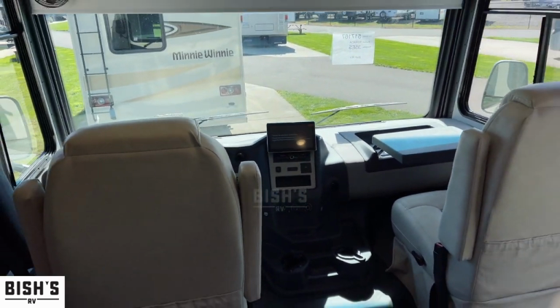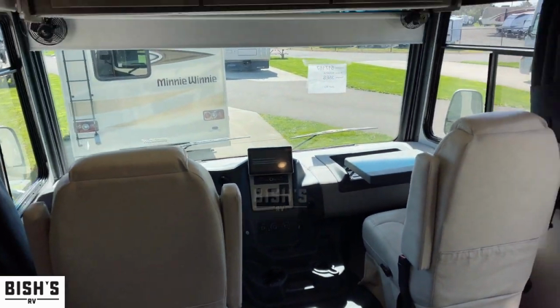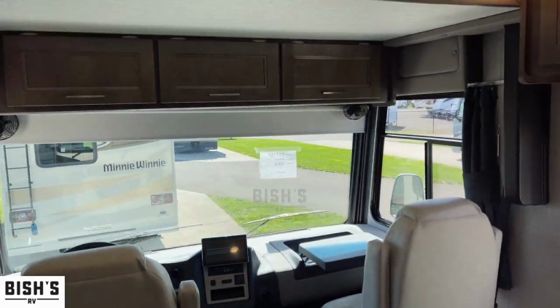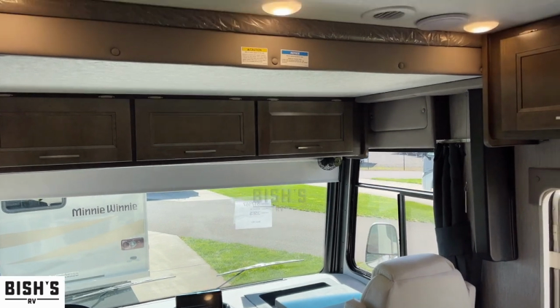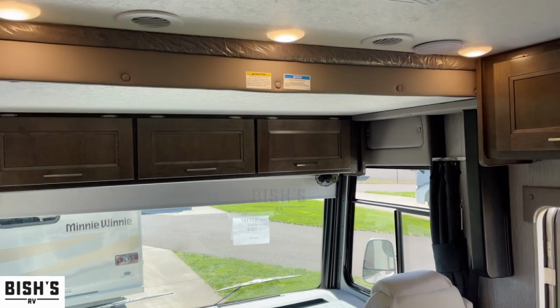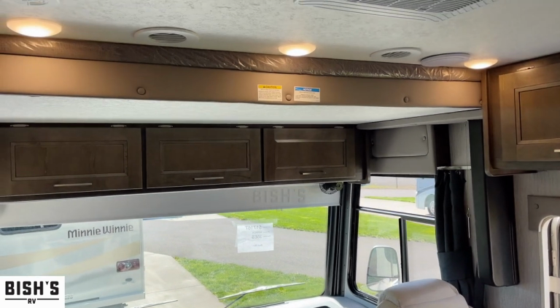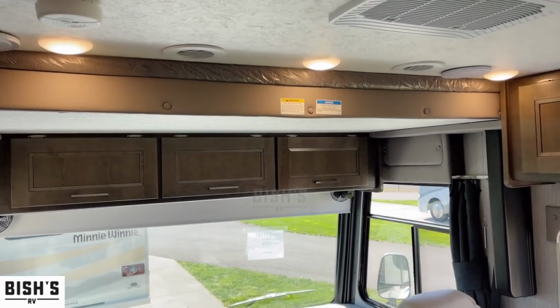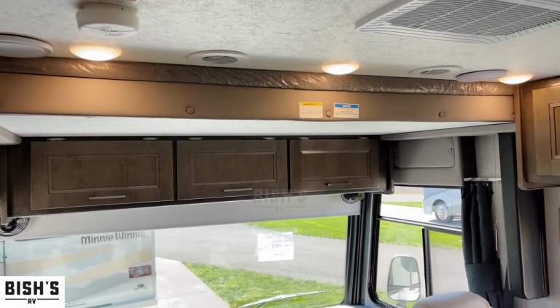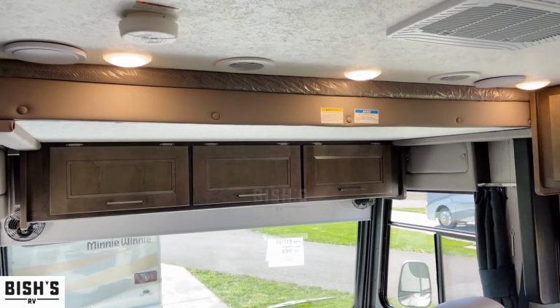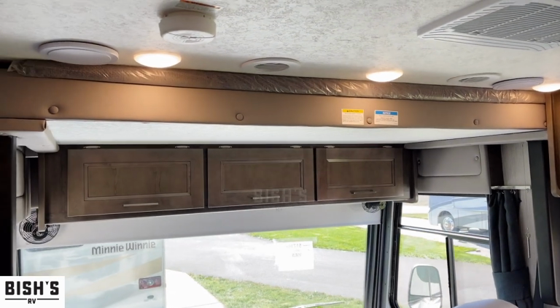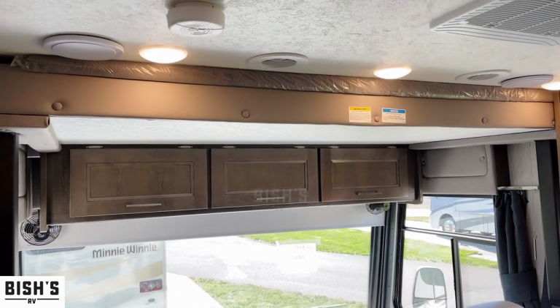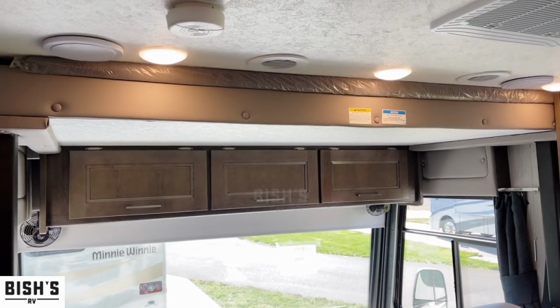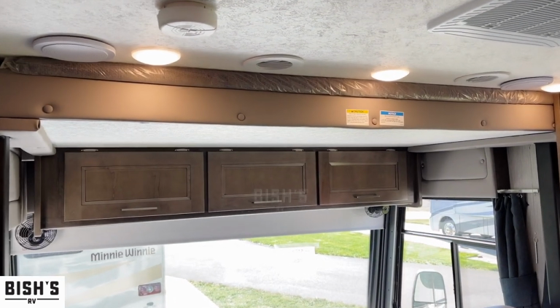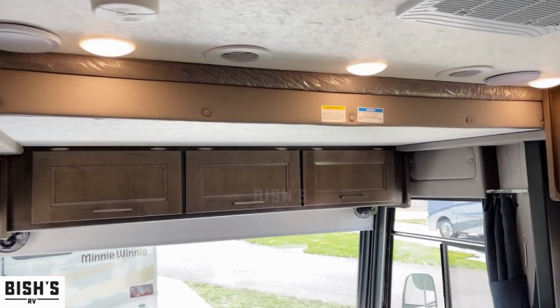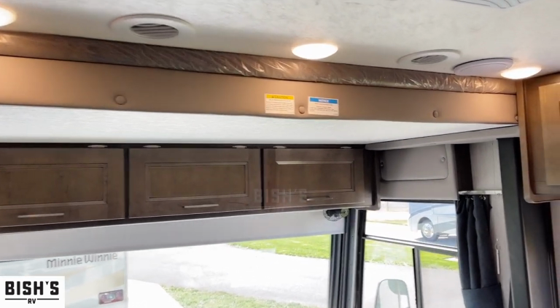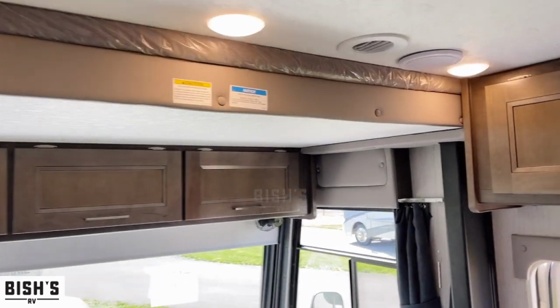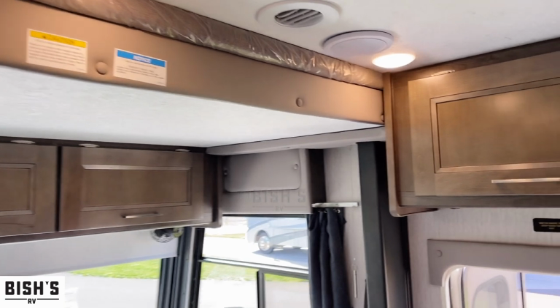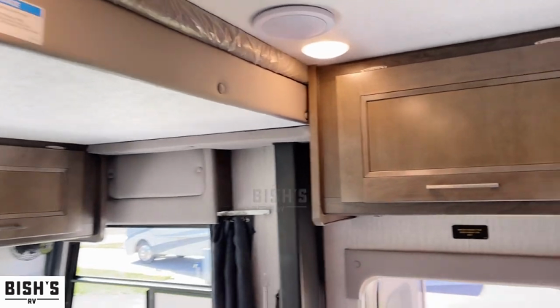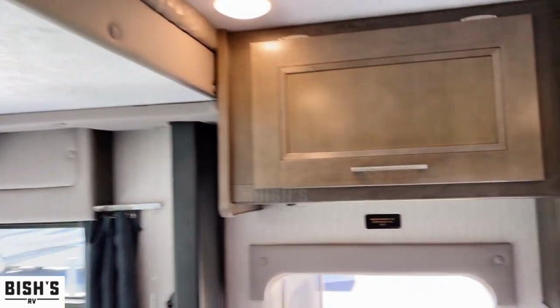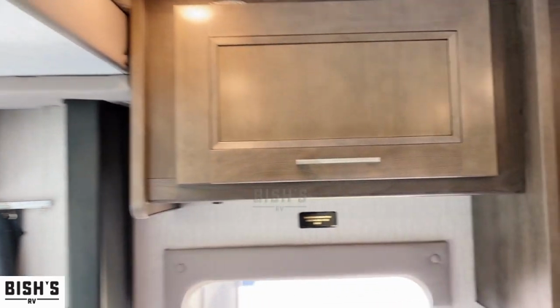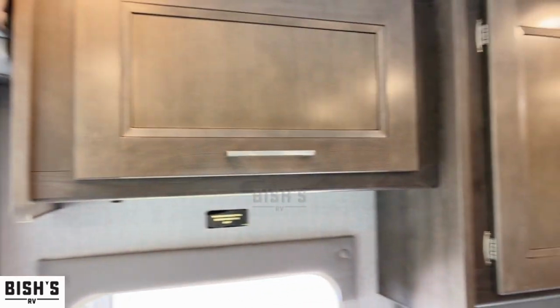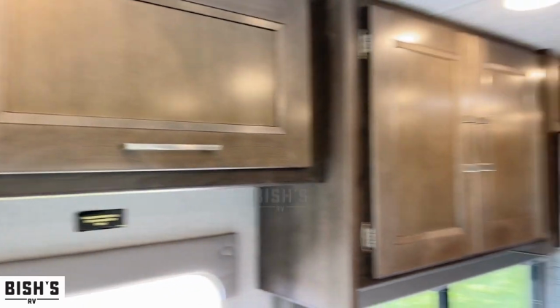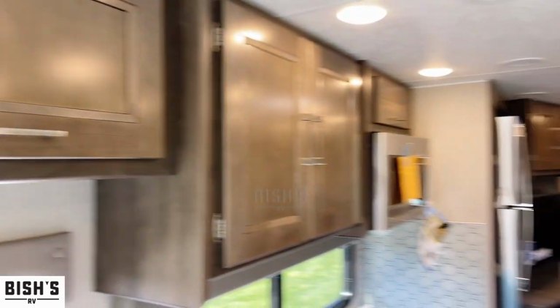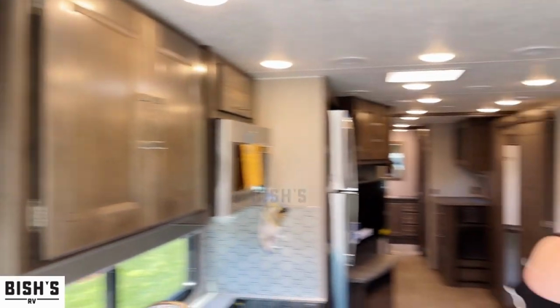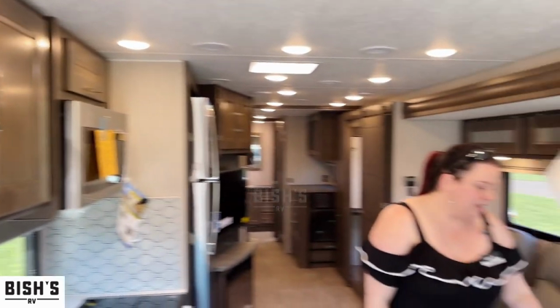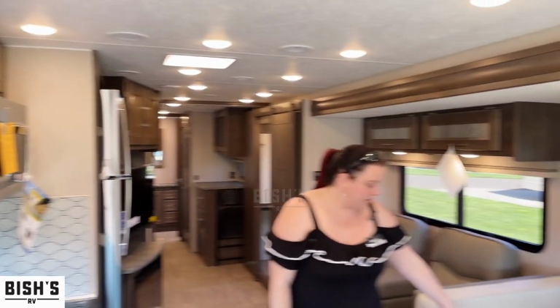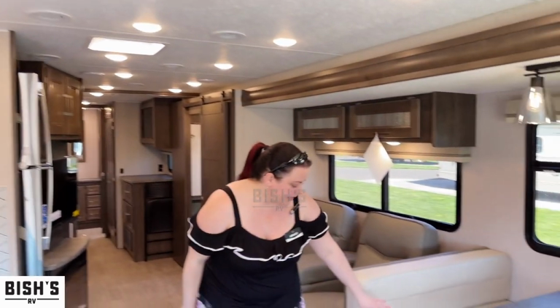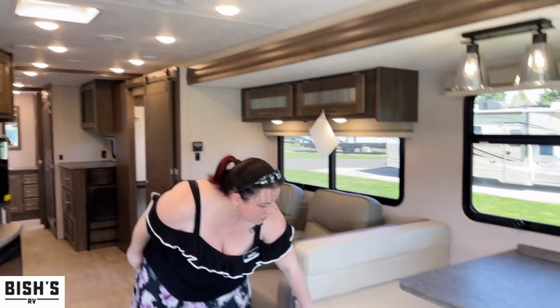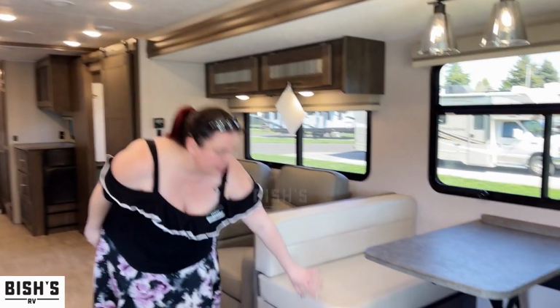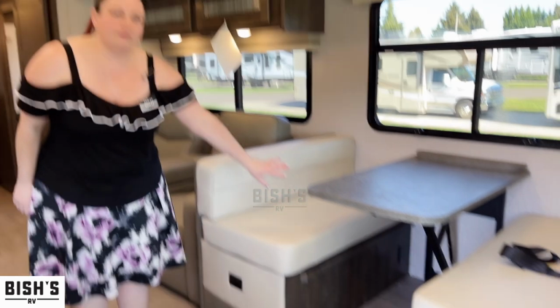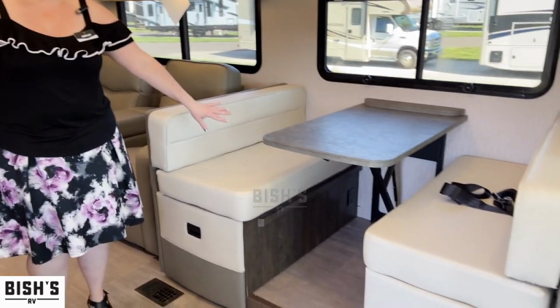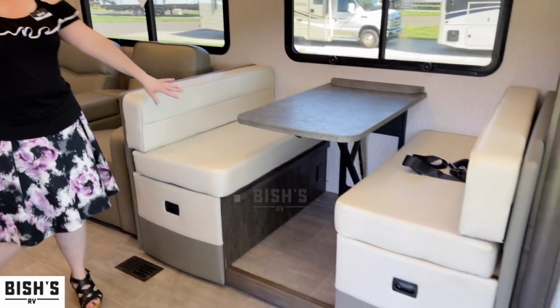We do have a power drop-down bed with storage compartments above, so you're going to end up with three total beds available in this floor plan. You're also going to have storage and a bed available with this booth.